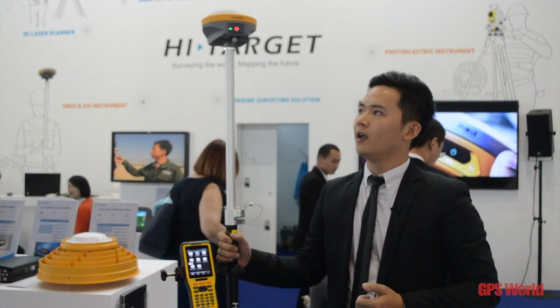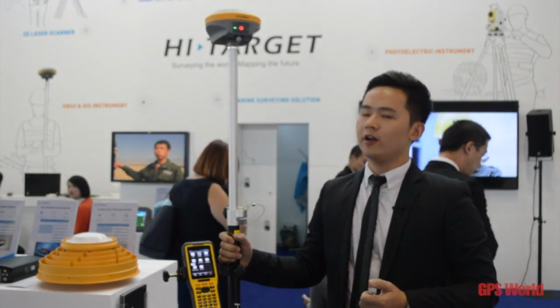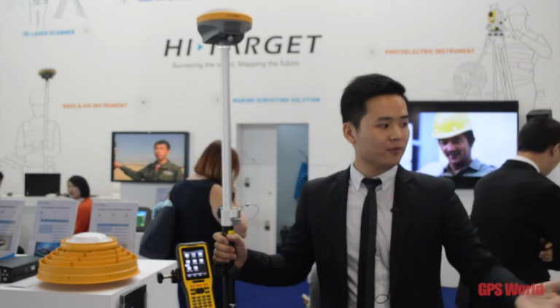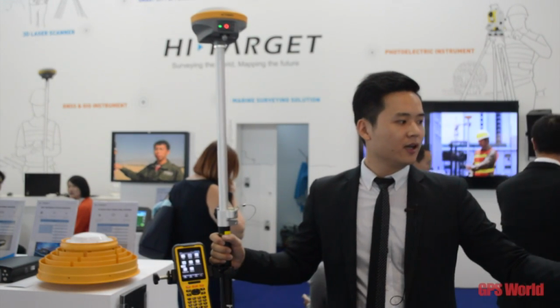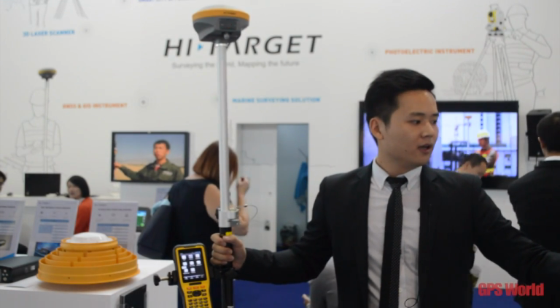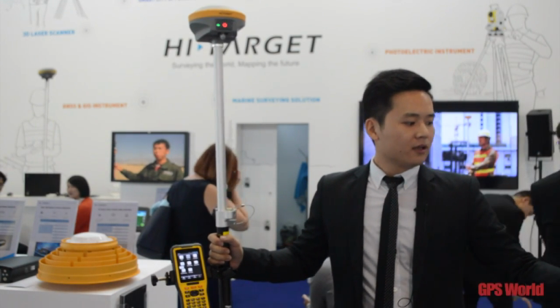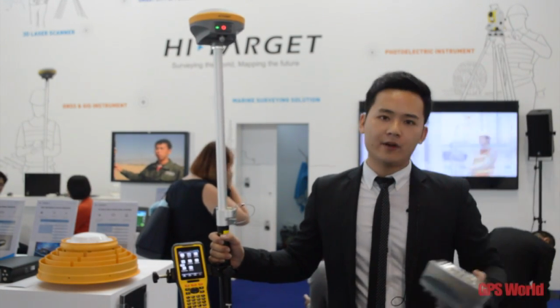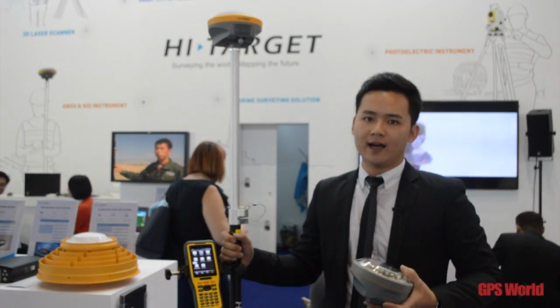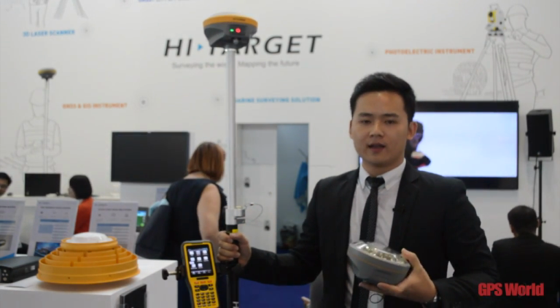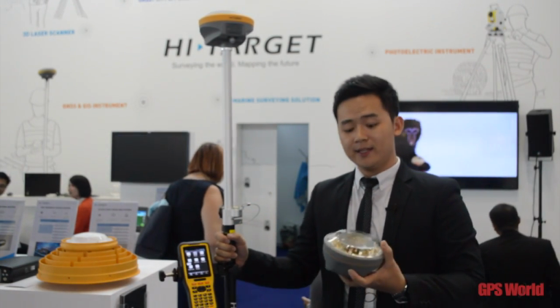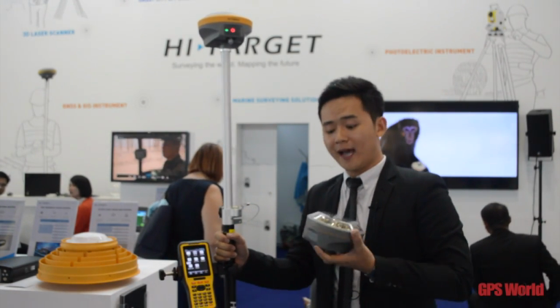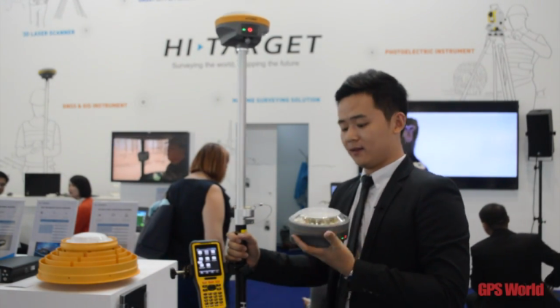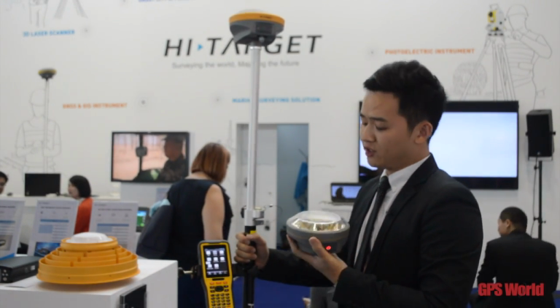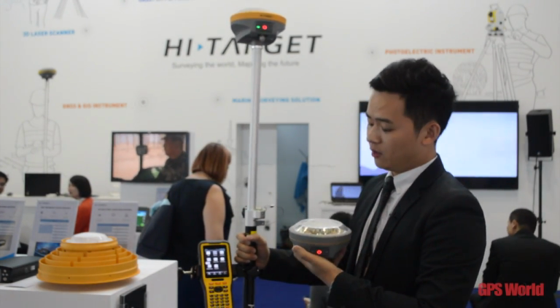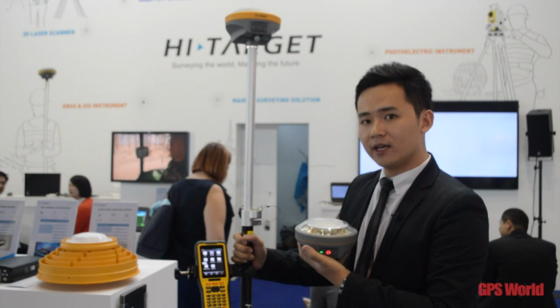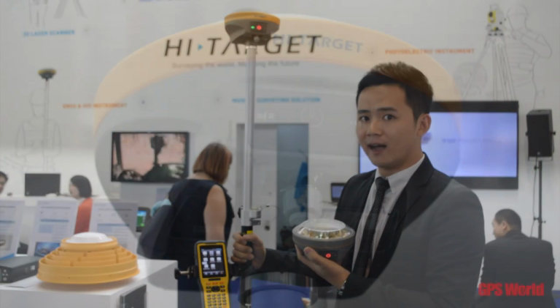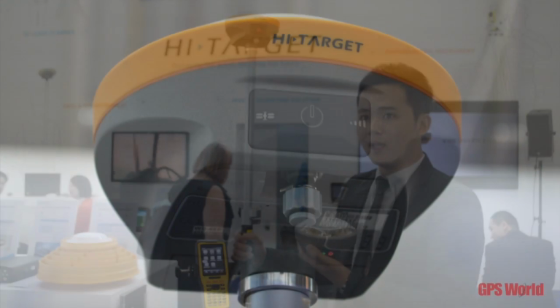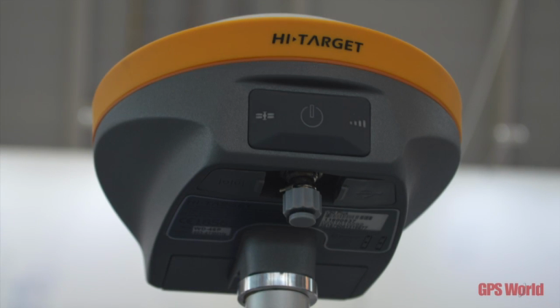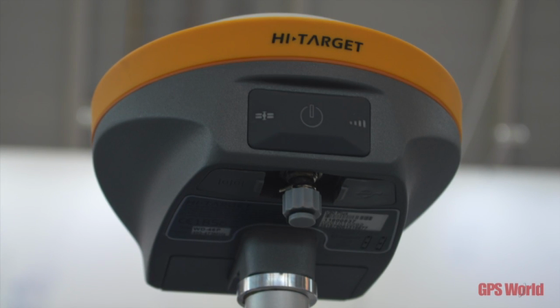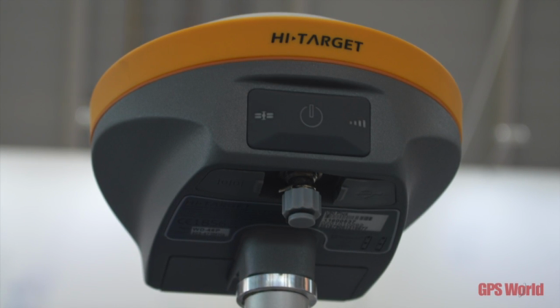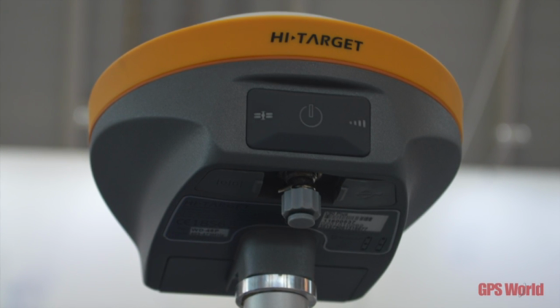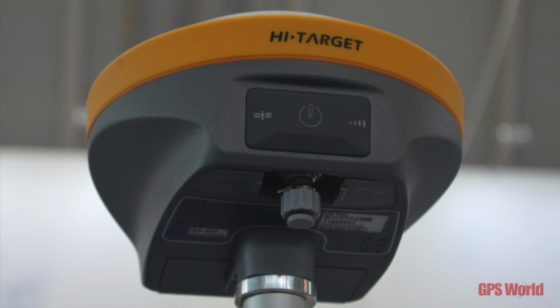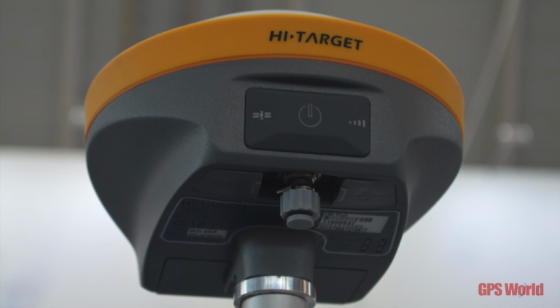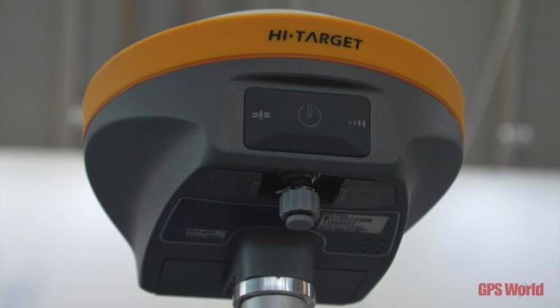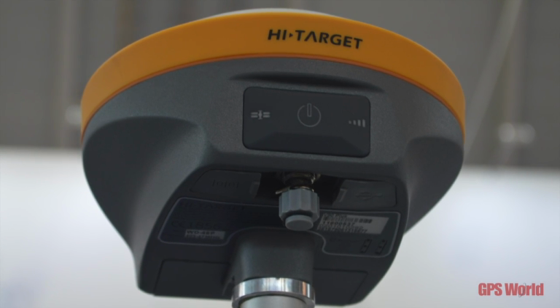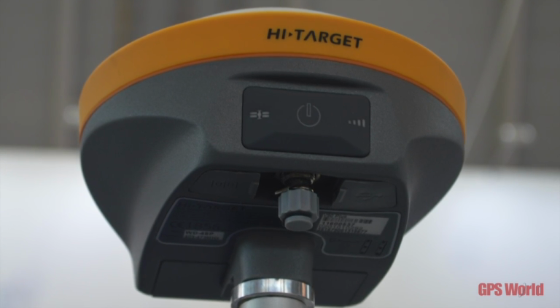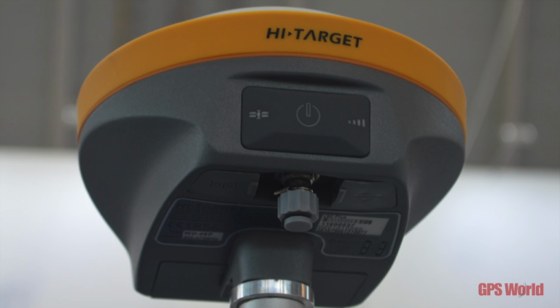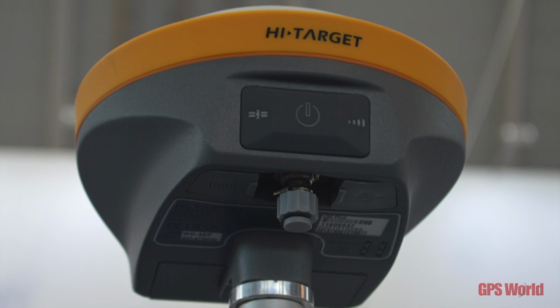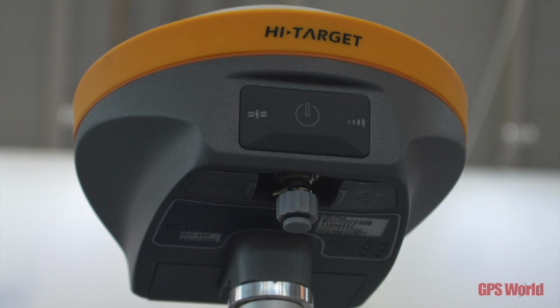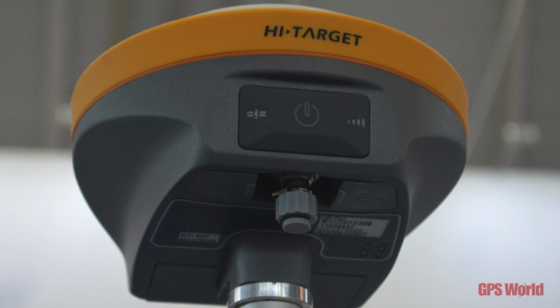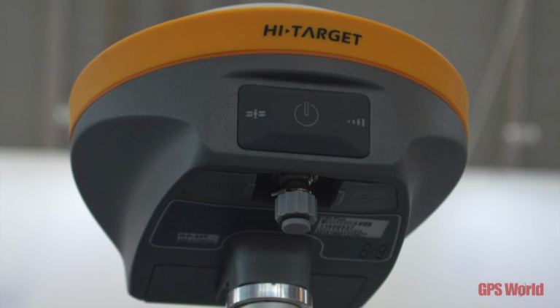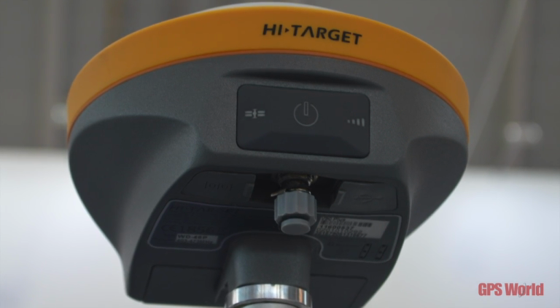Here comes the hardware design. Please look at the internal antenna design. This is the newest technology for HITARGET antenna. It is based on the air technology.